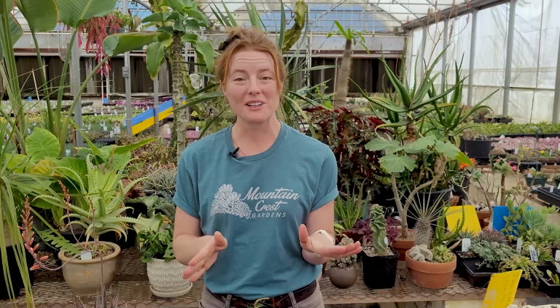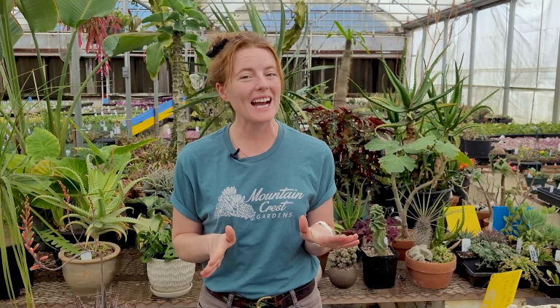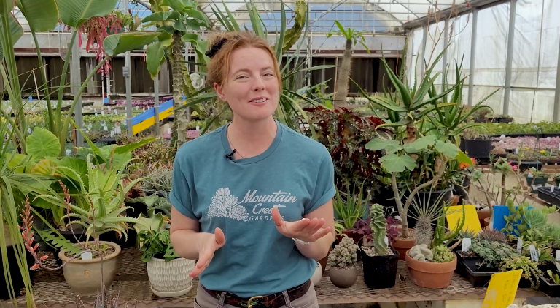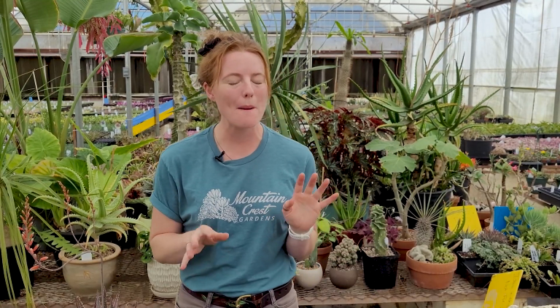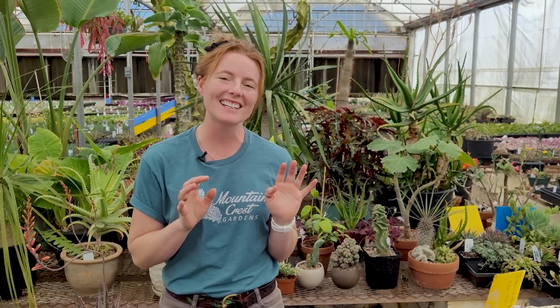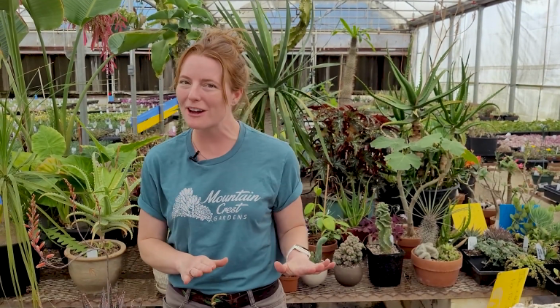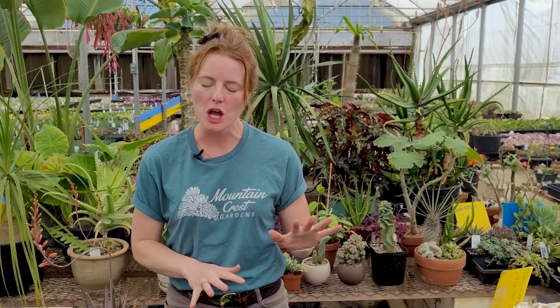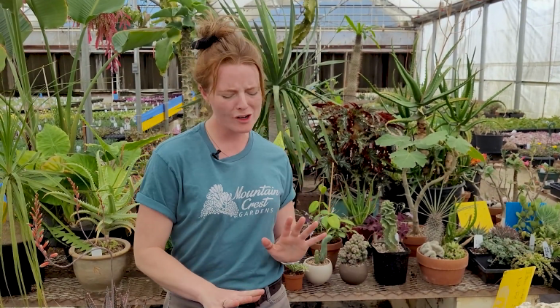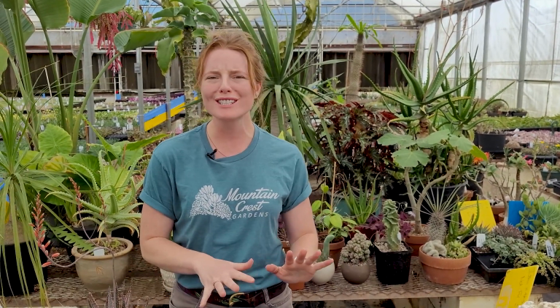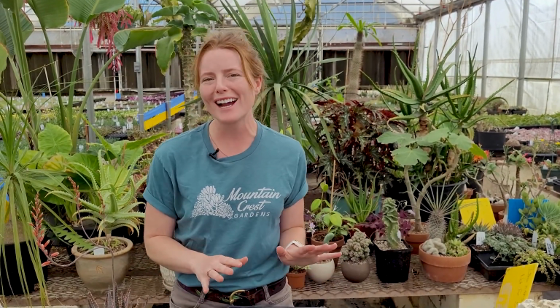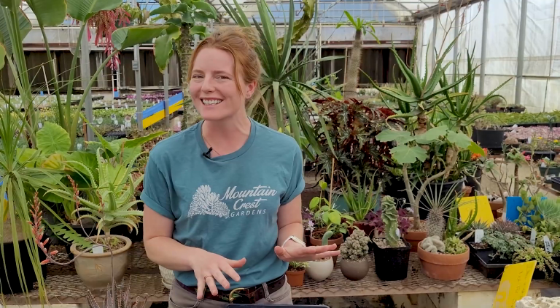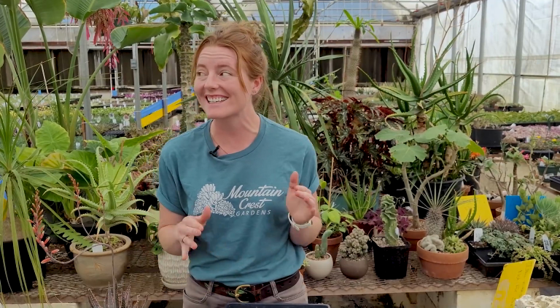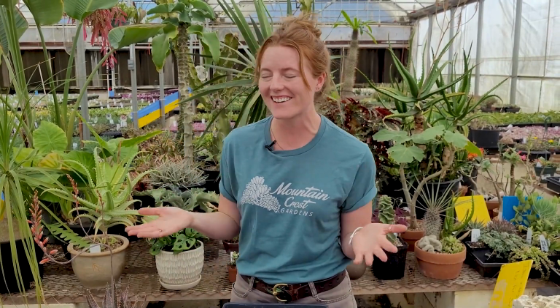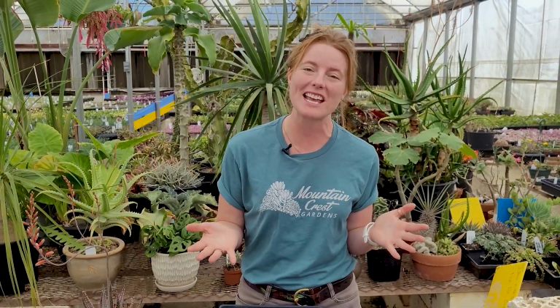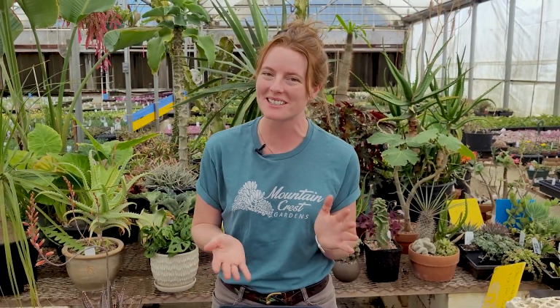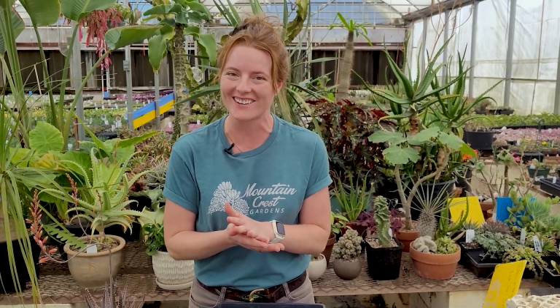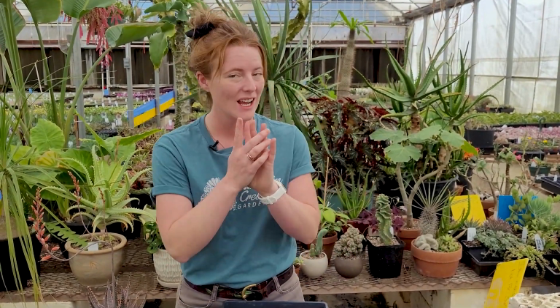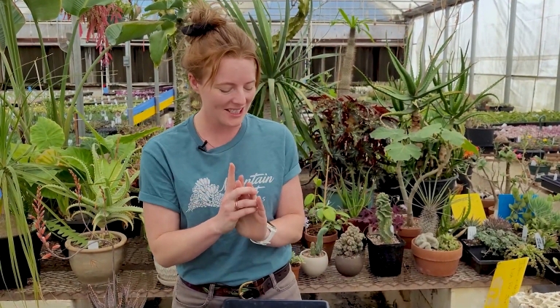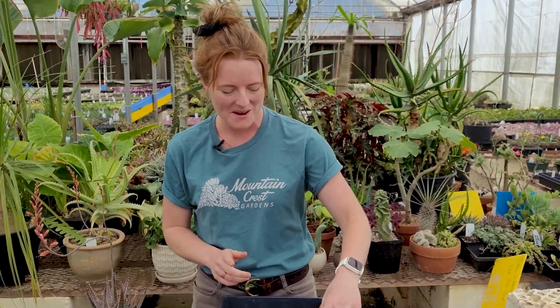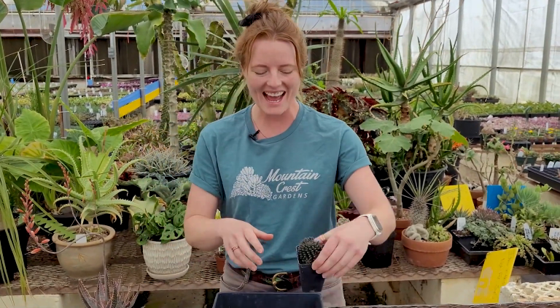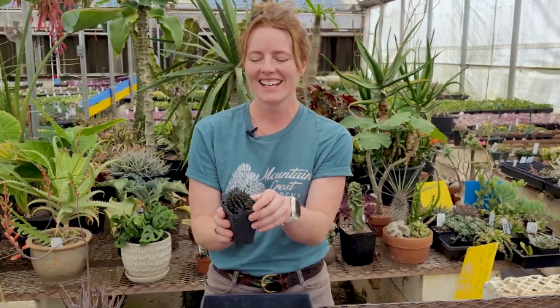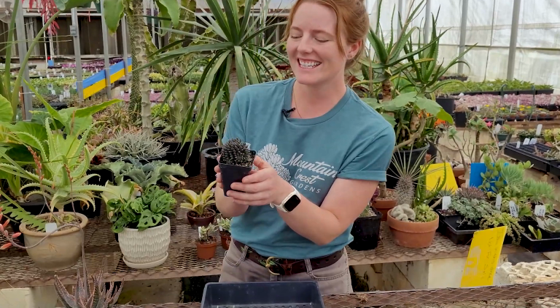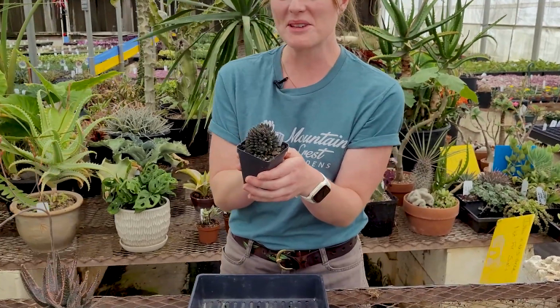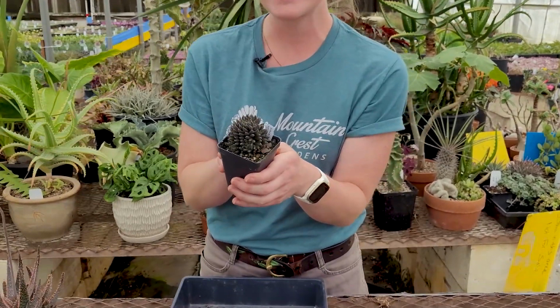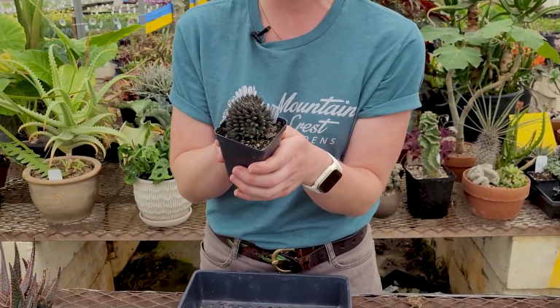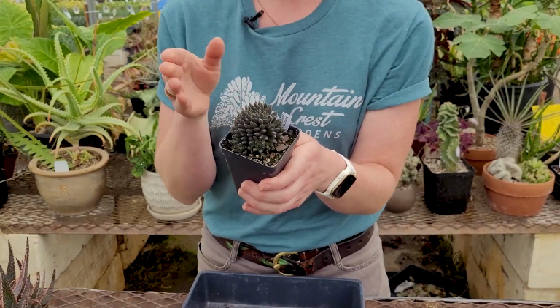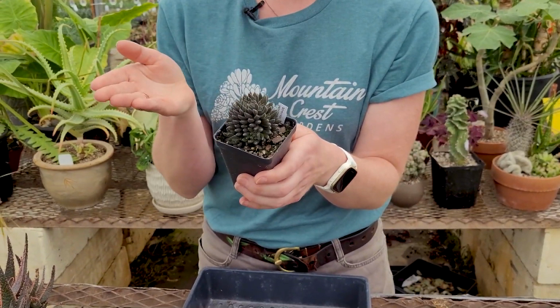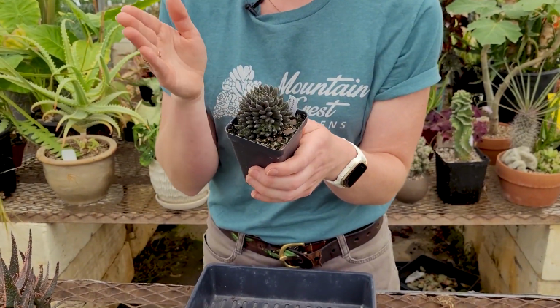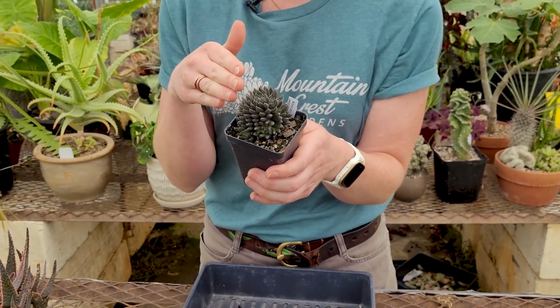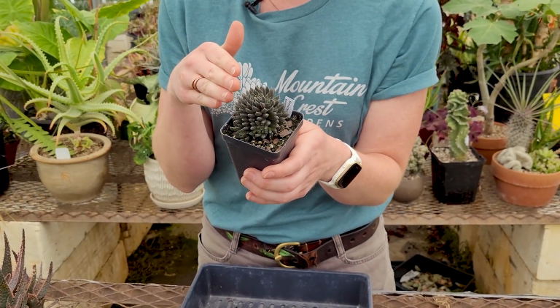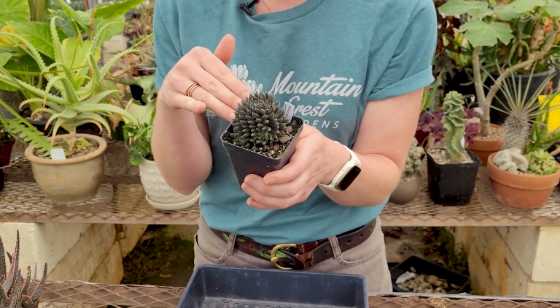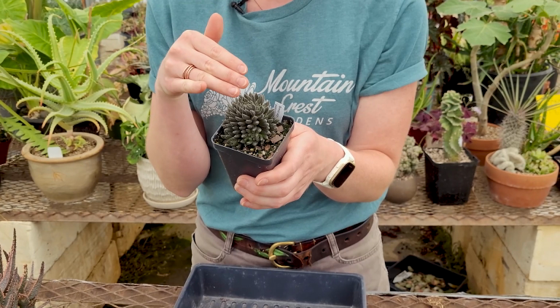Real quick, I want to share with you my top five weirdo sci-fi succulents here in our greenhouses at Mountain Crest Gardens. So first up, we have this little beauty. This is Sinocrassula, or Sinocrassula yunnanensis.